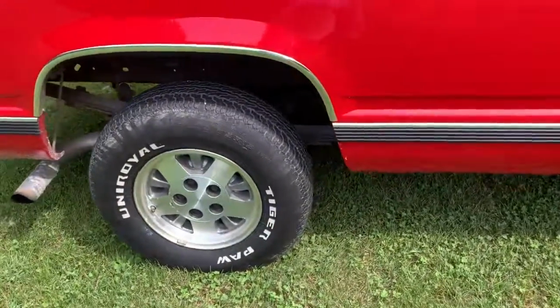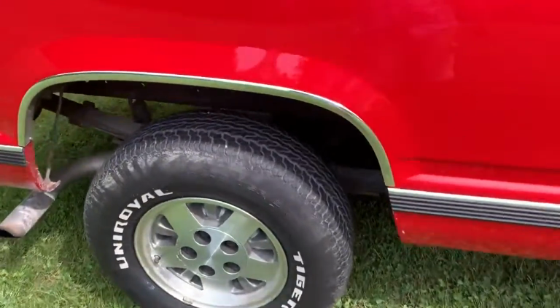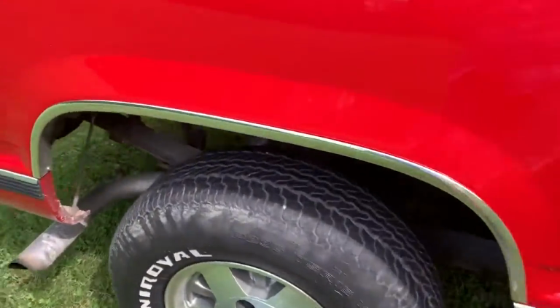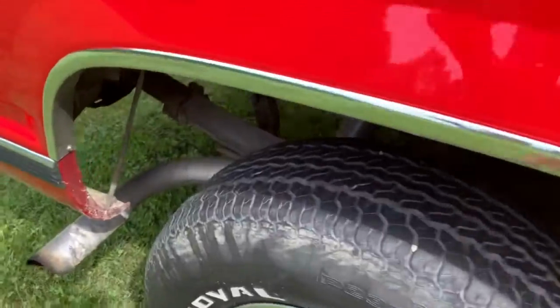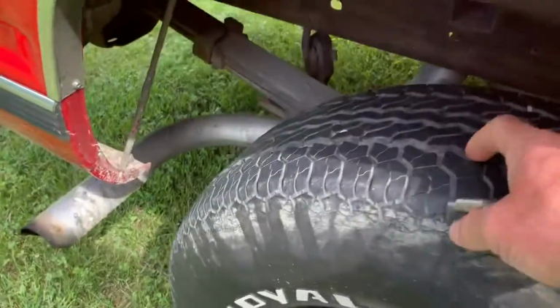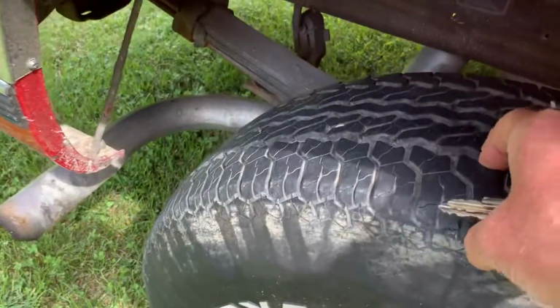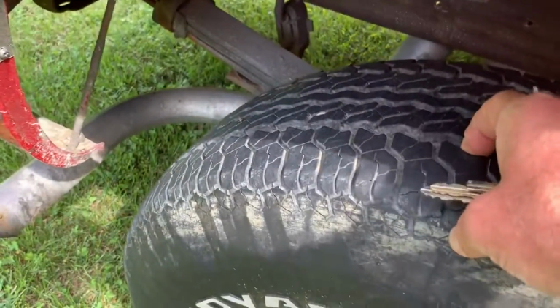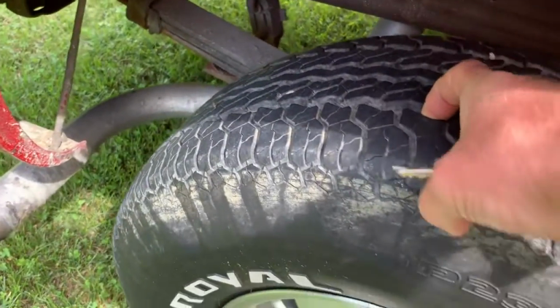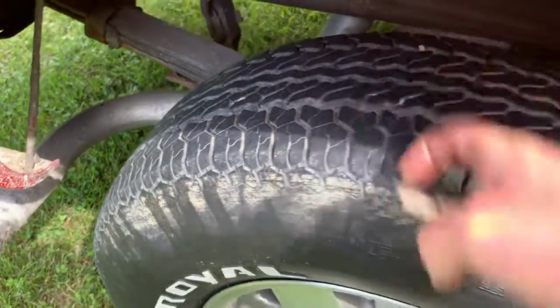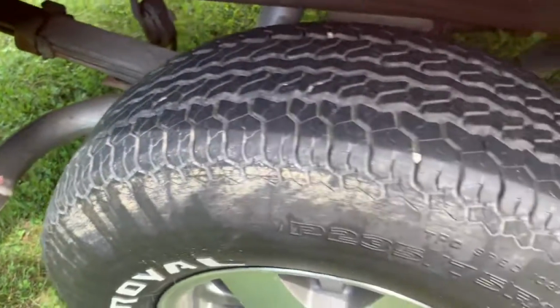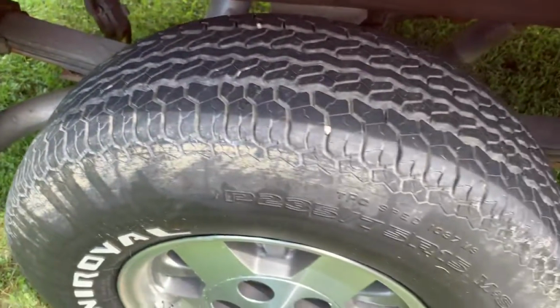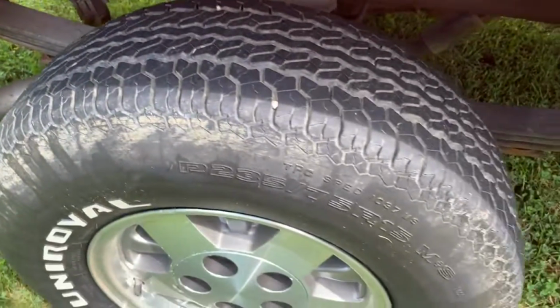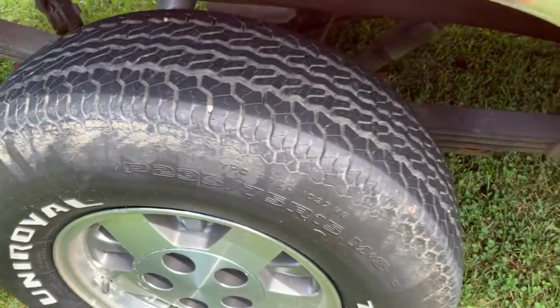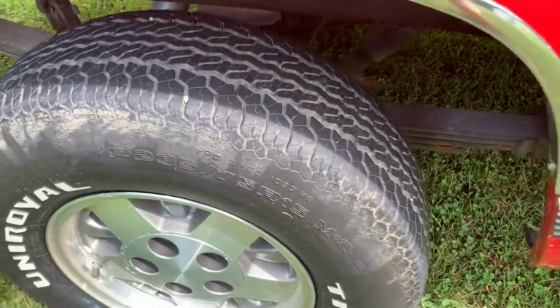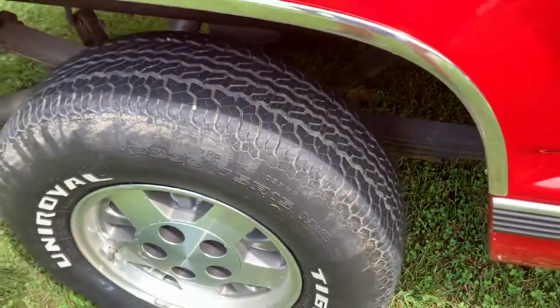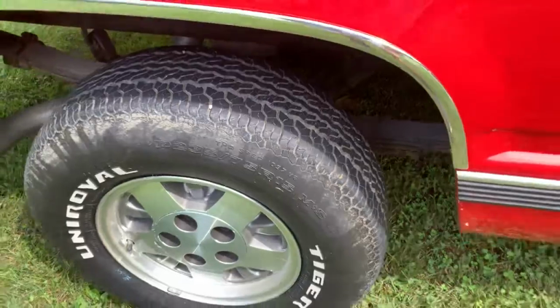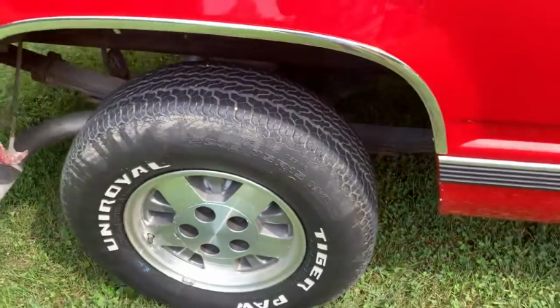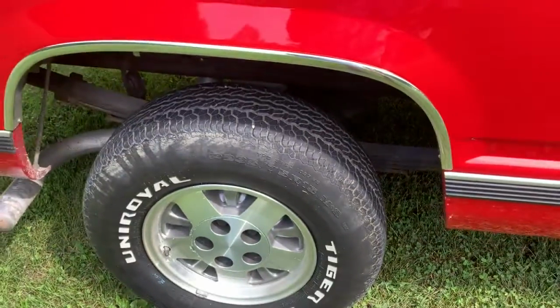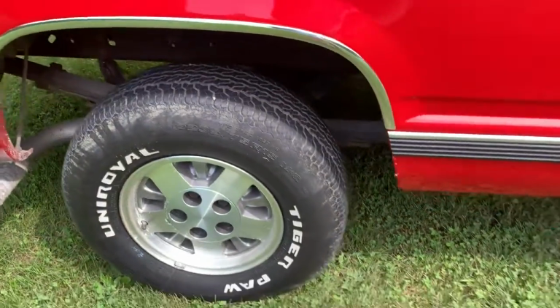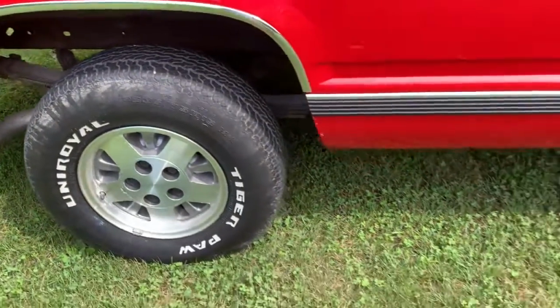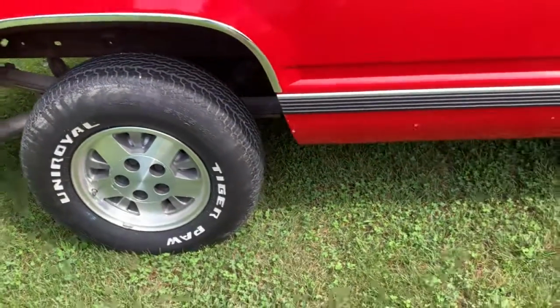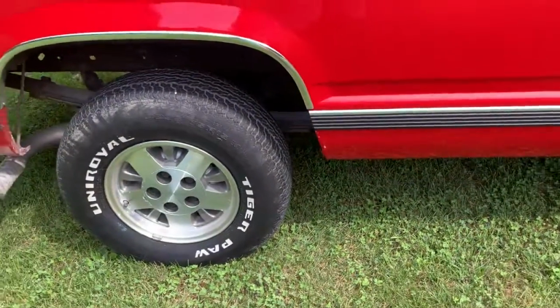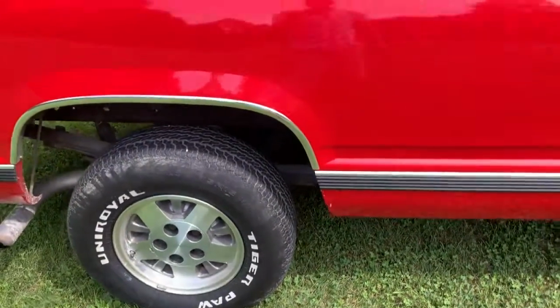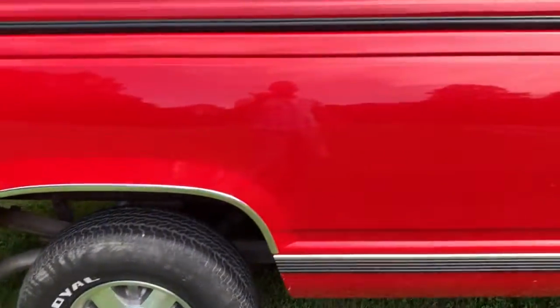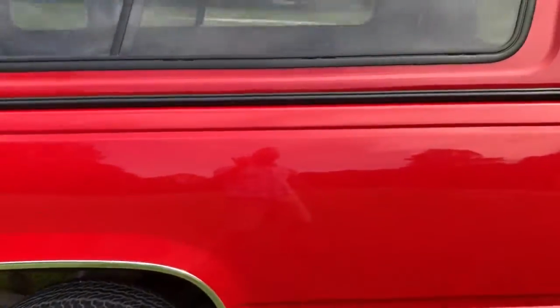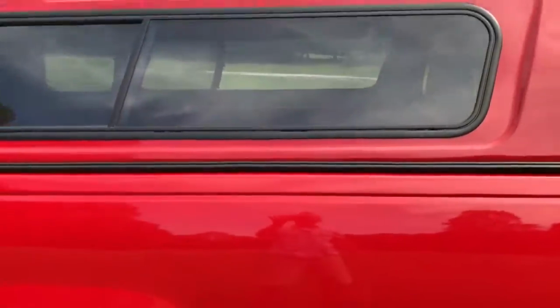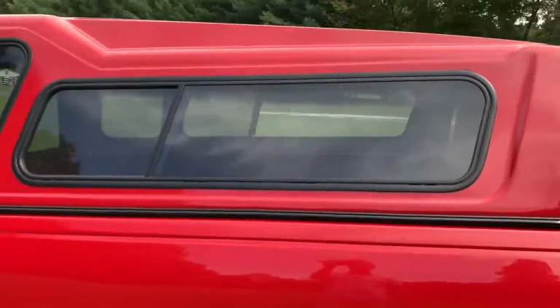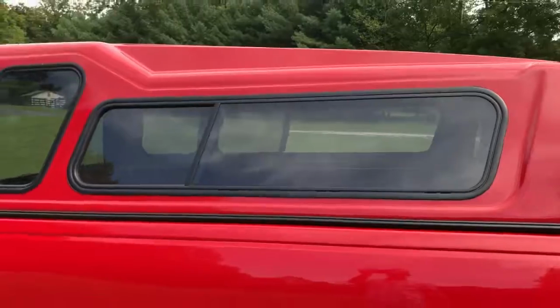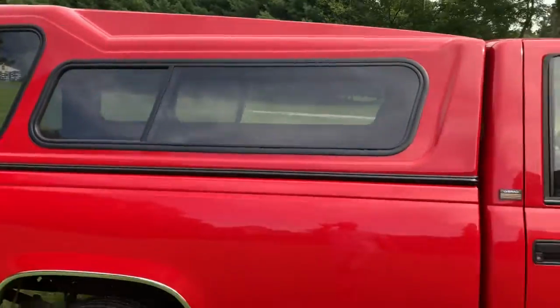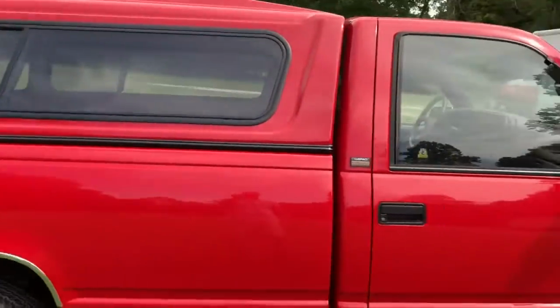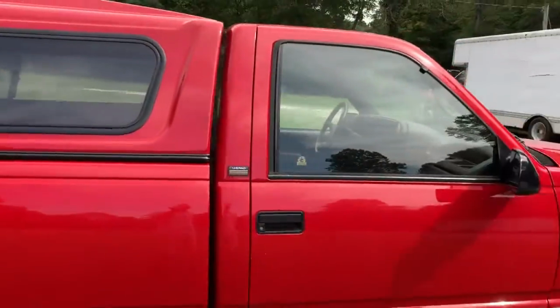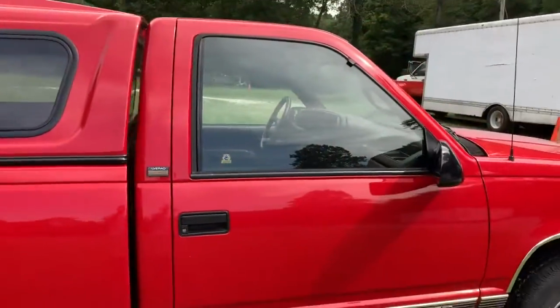Tires — they've got tread left on them. Maybe in a year or two you may need to take a look at replacing them. The camper shell looks nice. It's a Silverado.